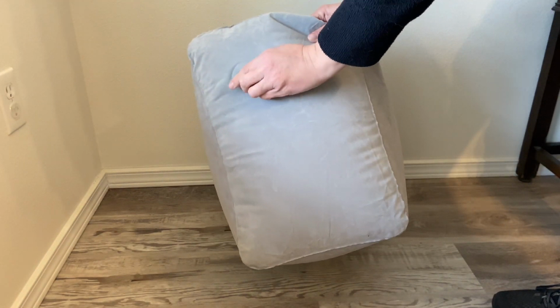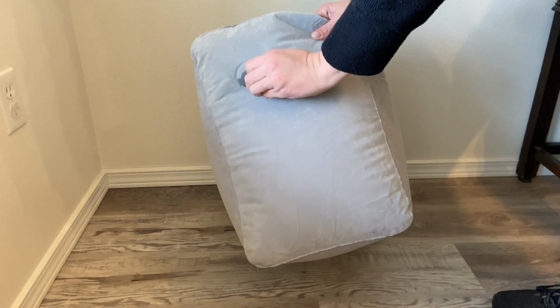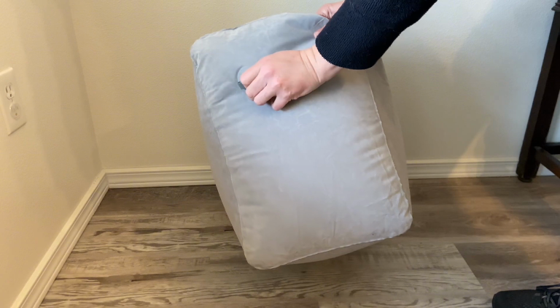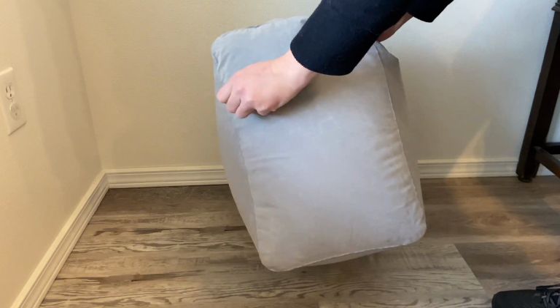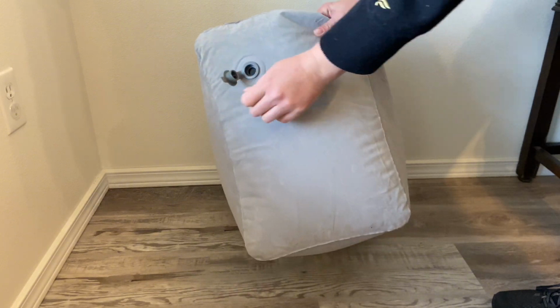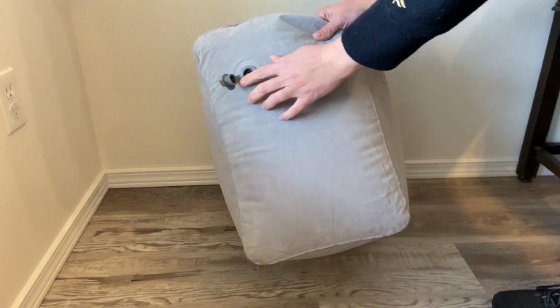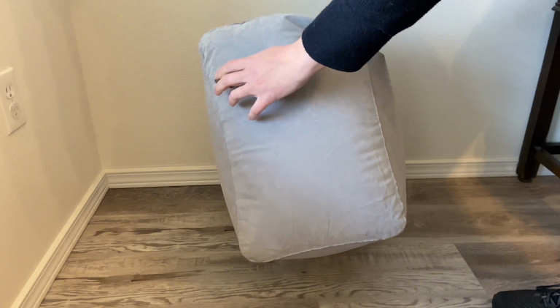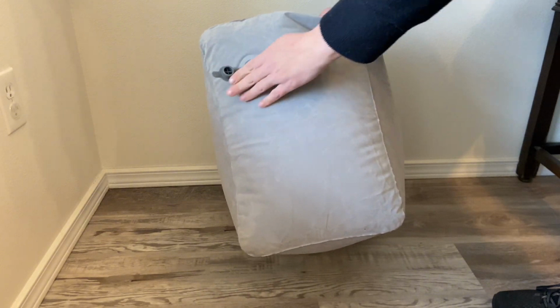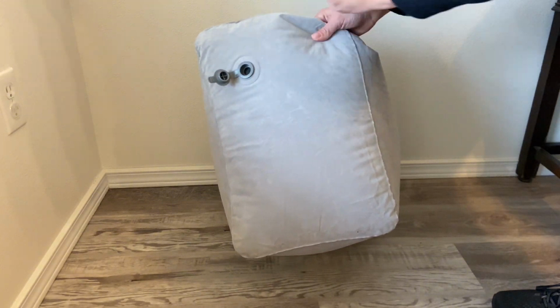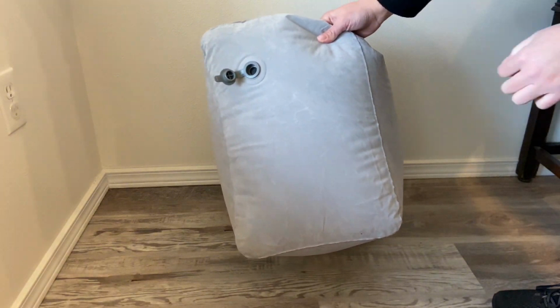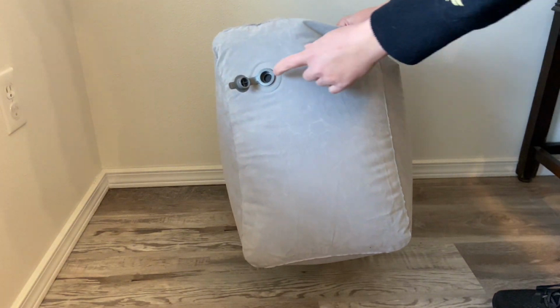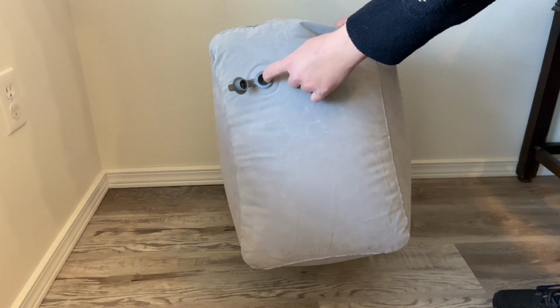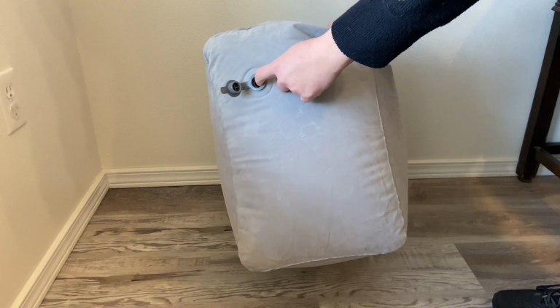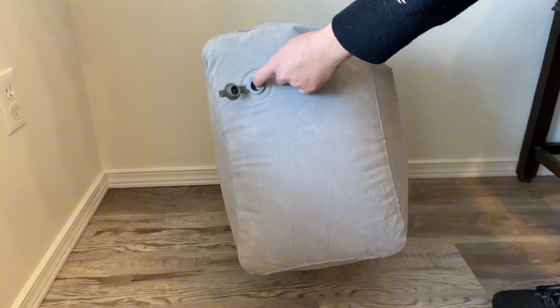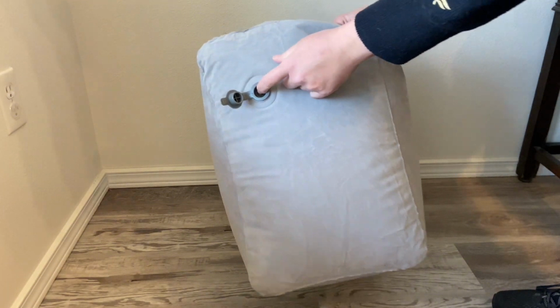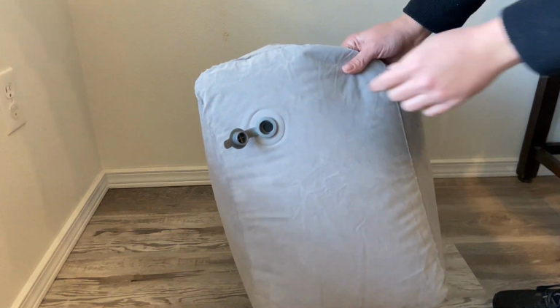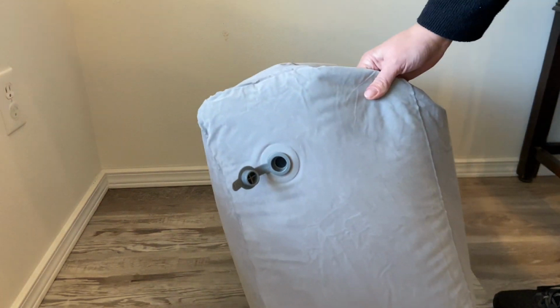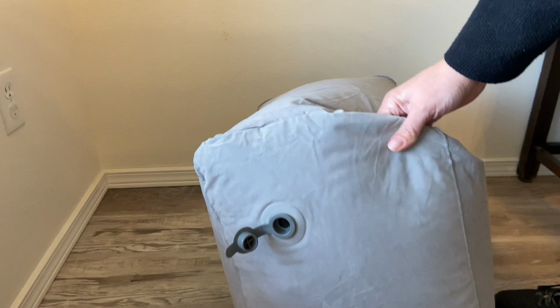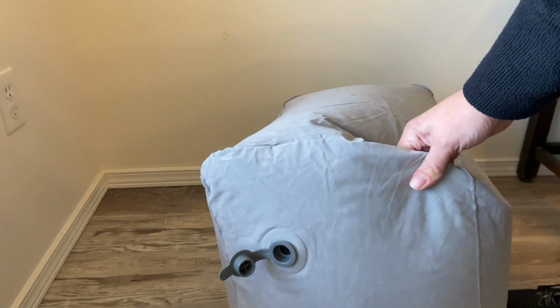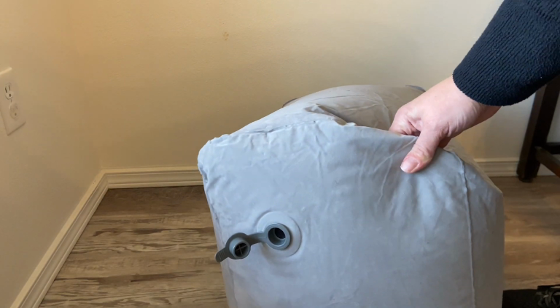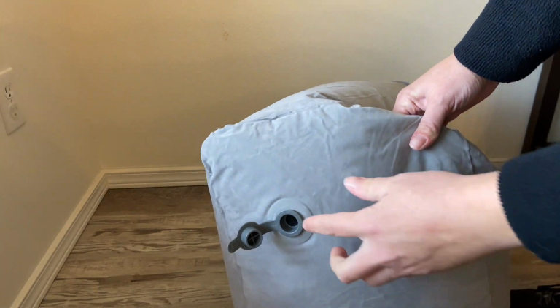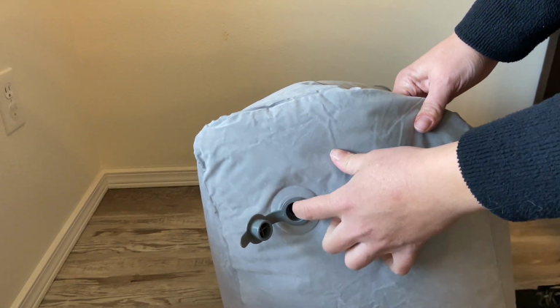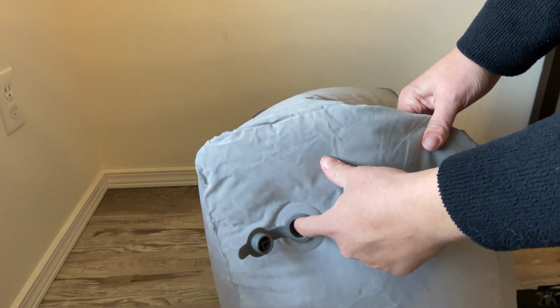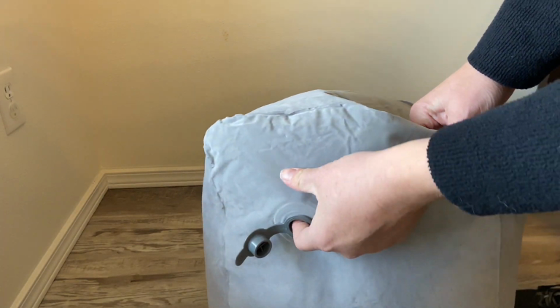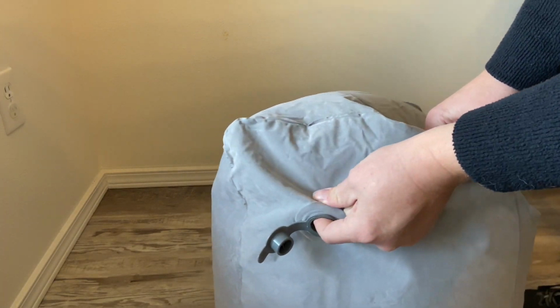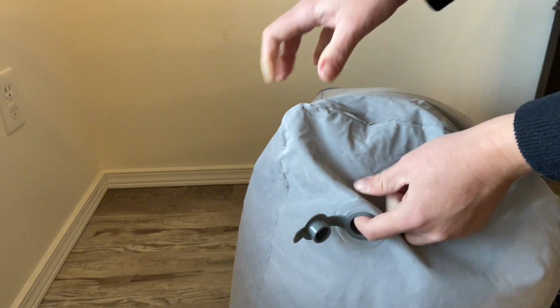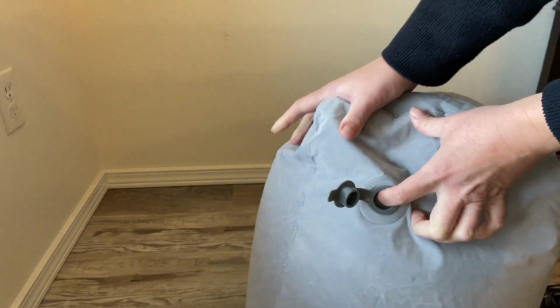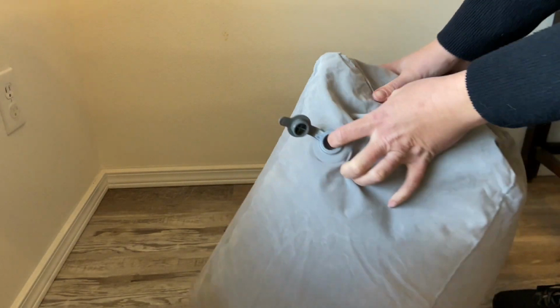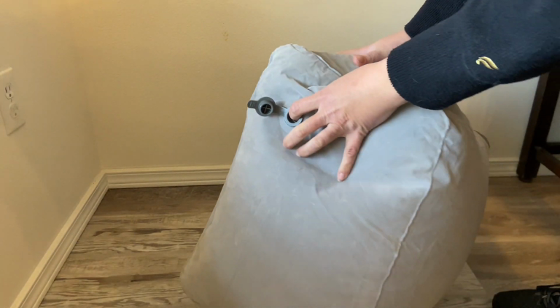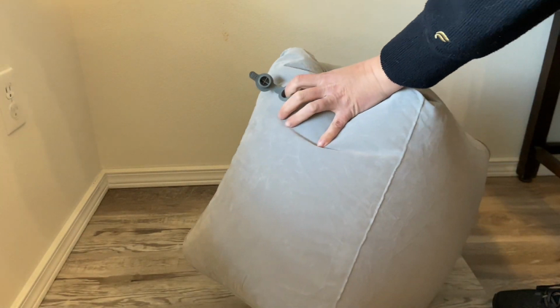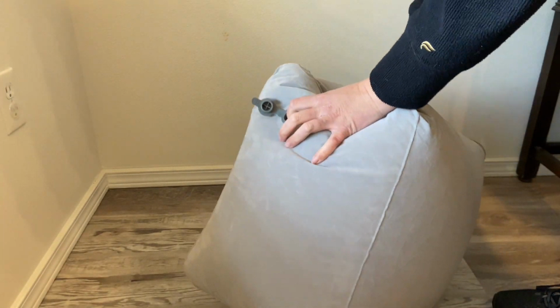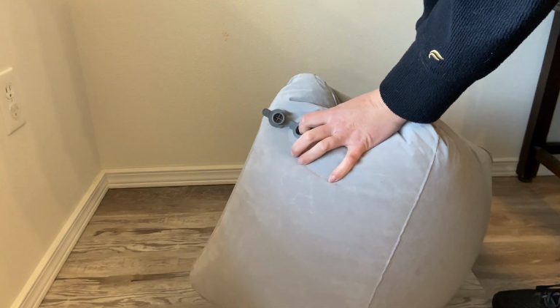To deflate it you just pull the tab, and then you do have to stick either a pencil, a pen, or your finger in so that the air will come out. This is nice so that when you're blowing it up you don't lose all the air the minute you take your mouth off of it.